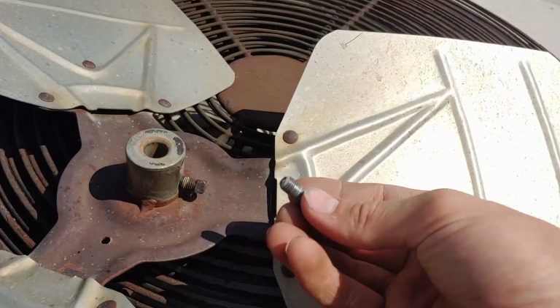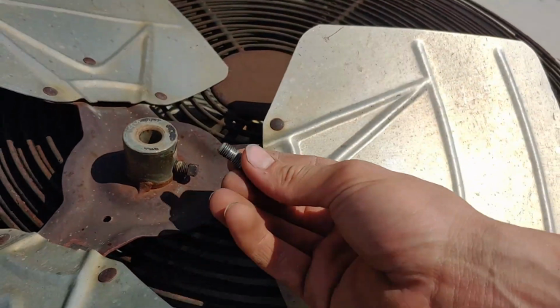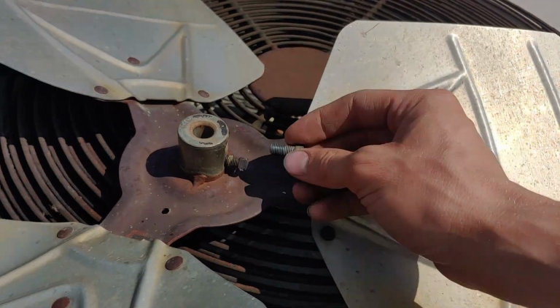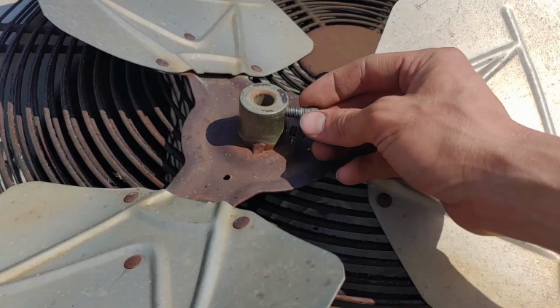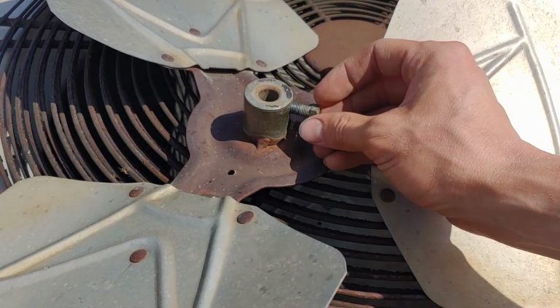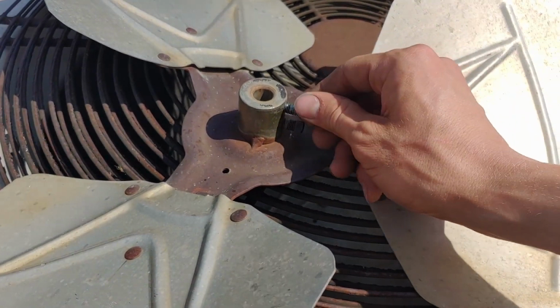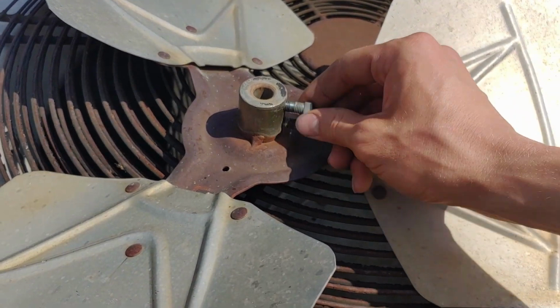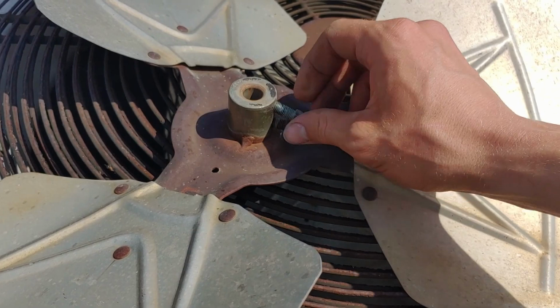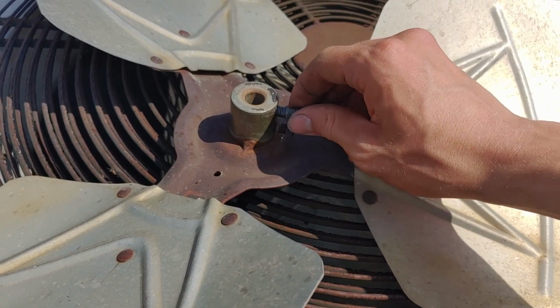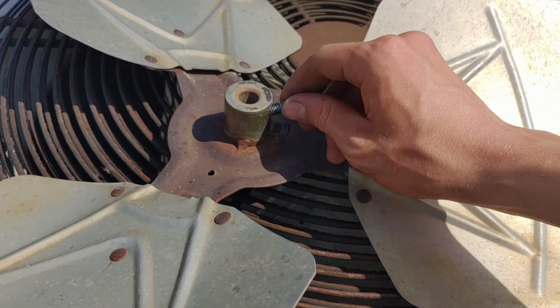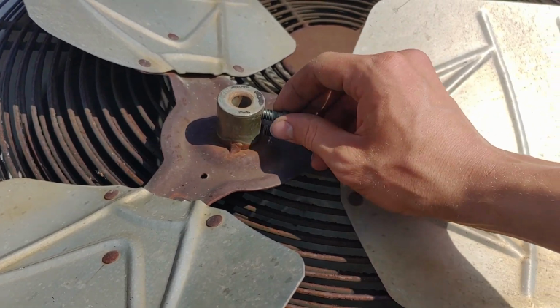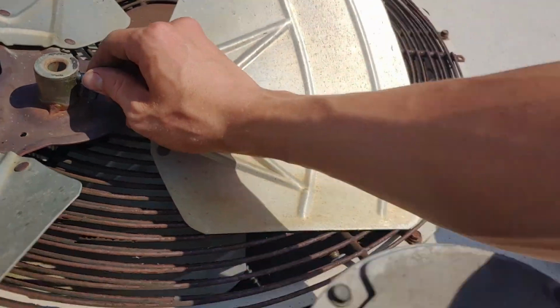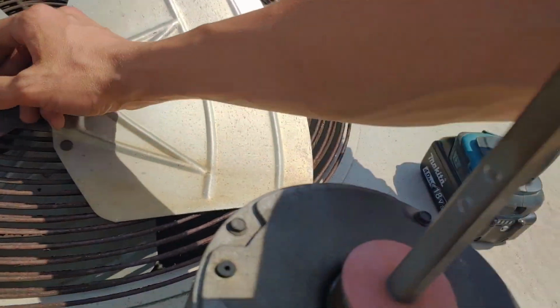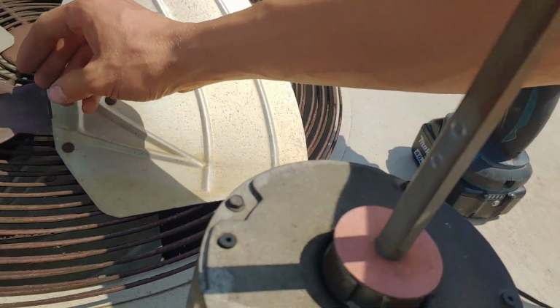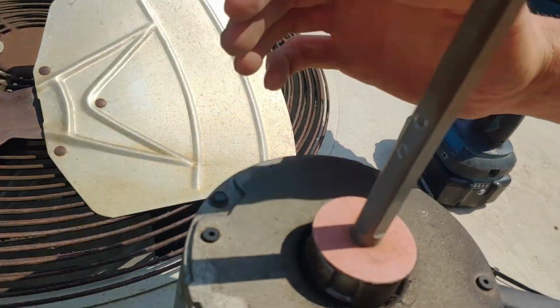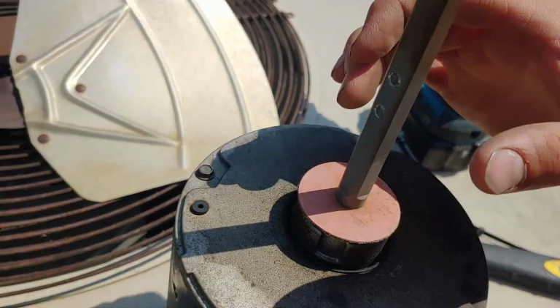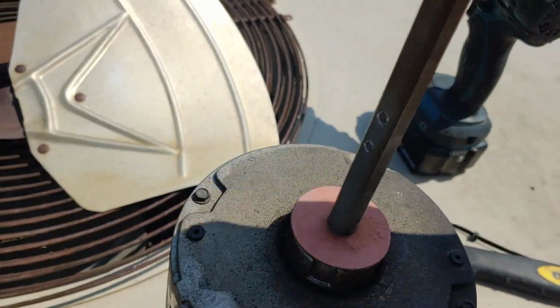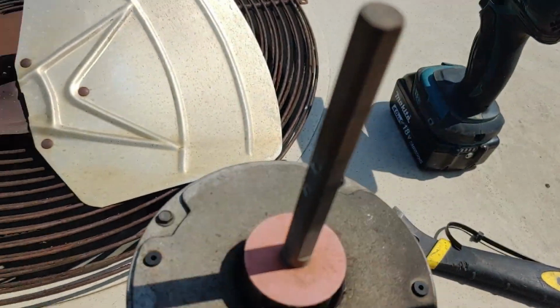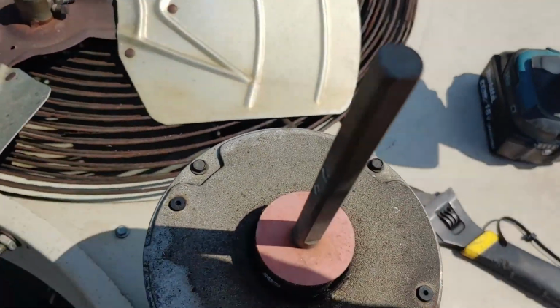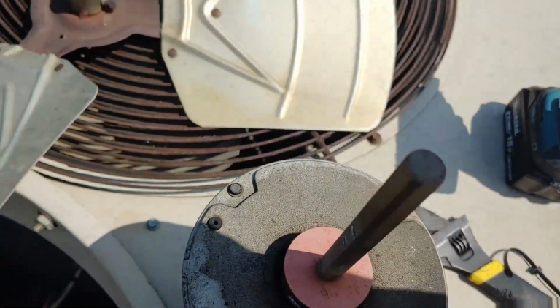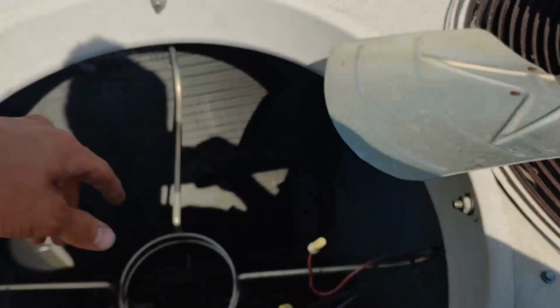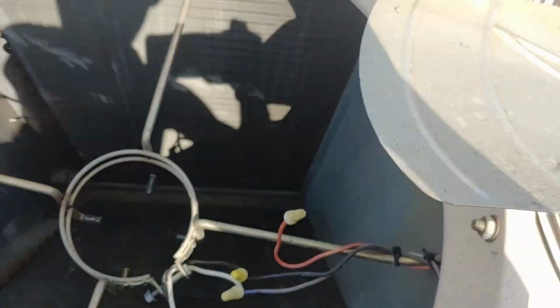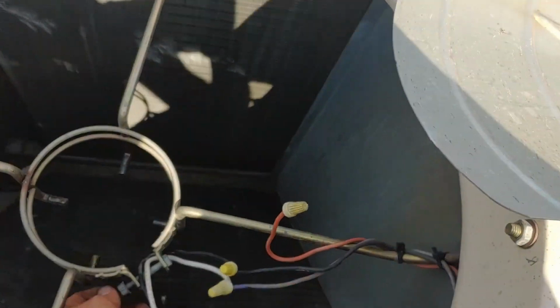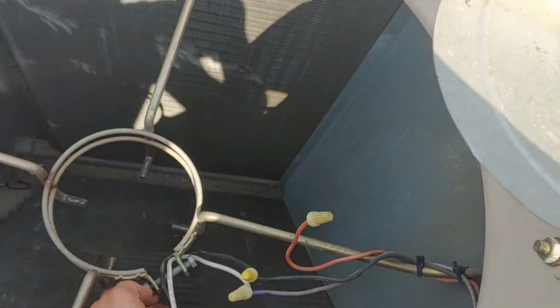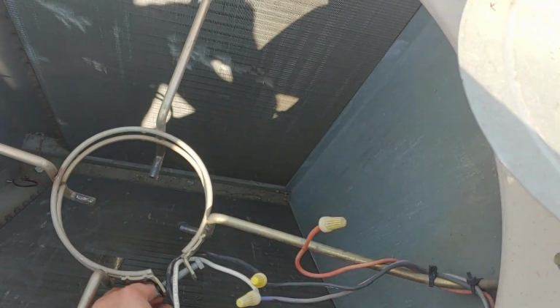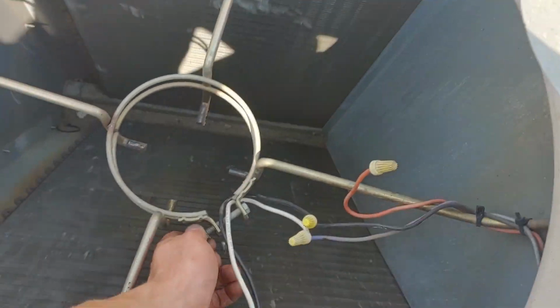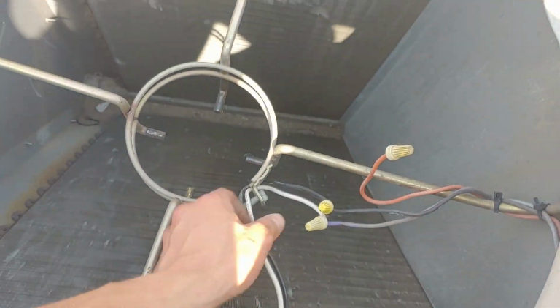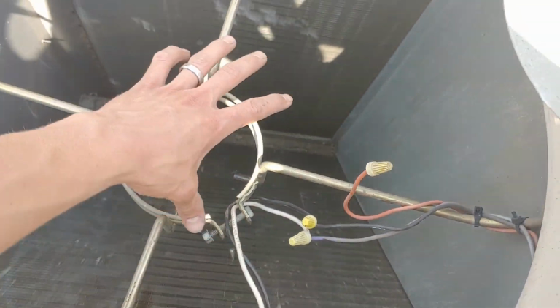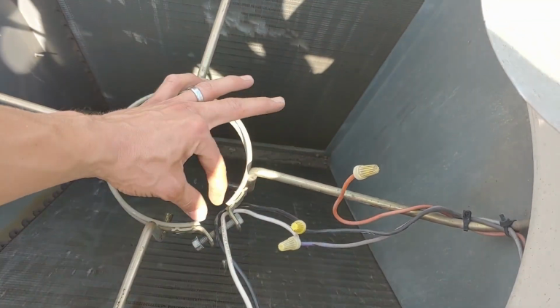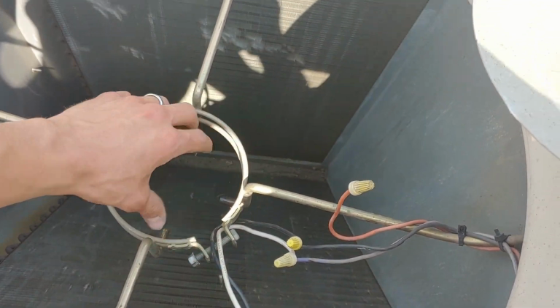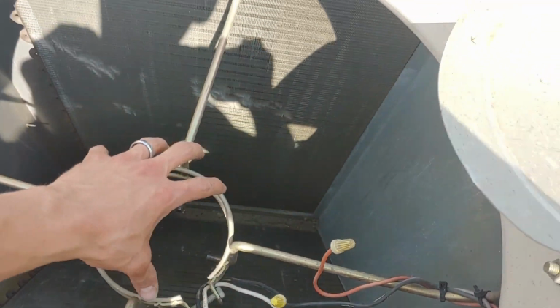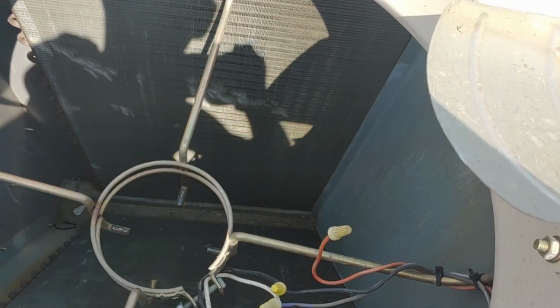To remove the fan blade you just have to loosen these two square-headed bolts and then pull upward — it slides right off the shaft. I already did that, and down here there's just a bolt that clamps this a little bit tight around the motor.